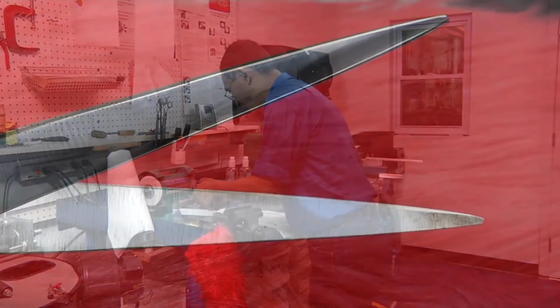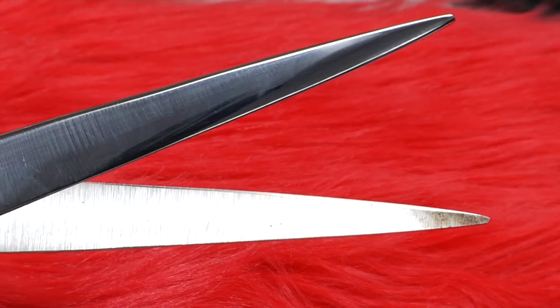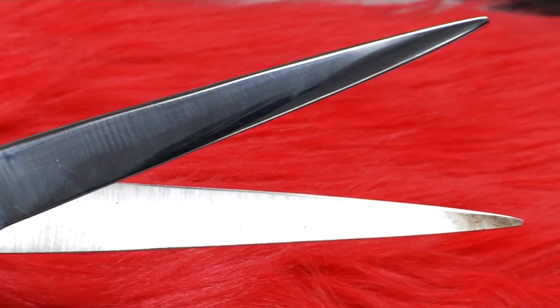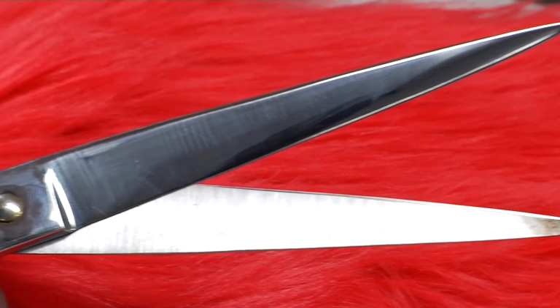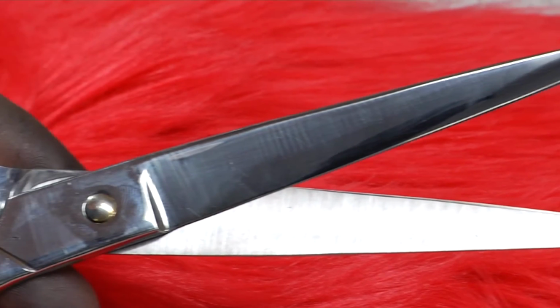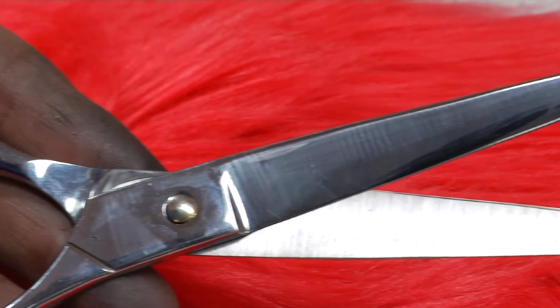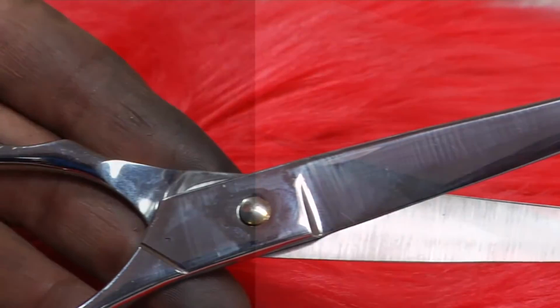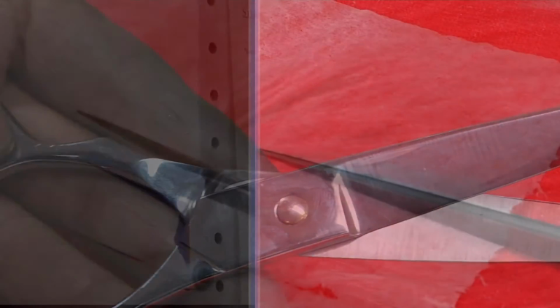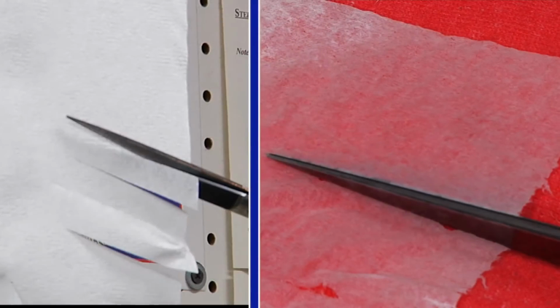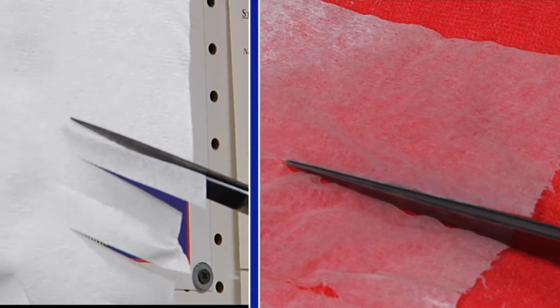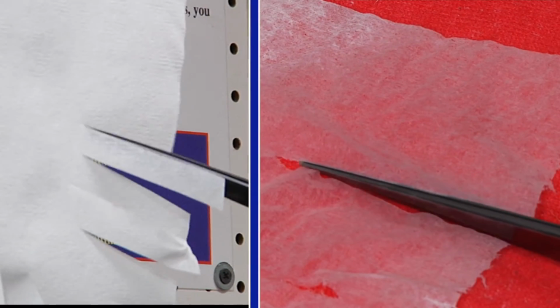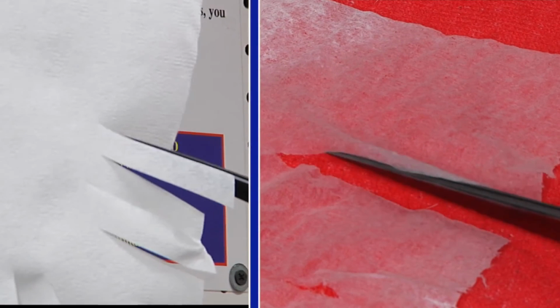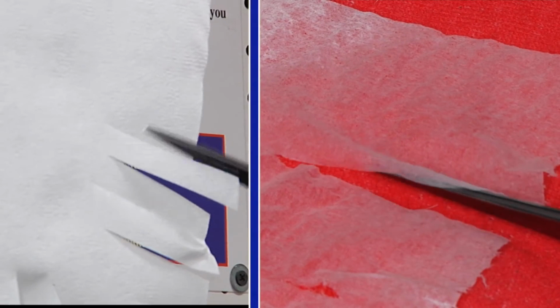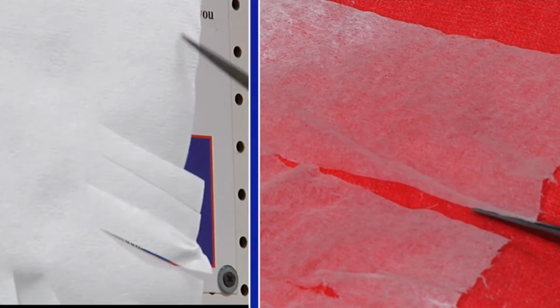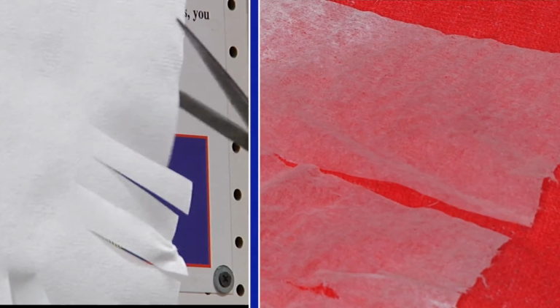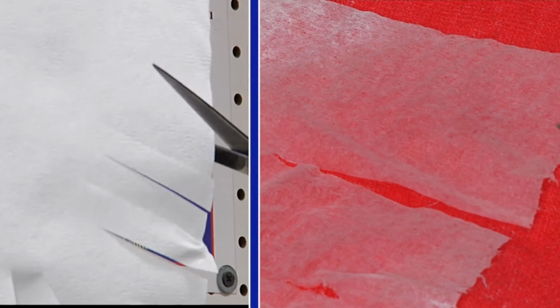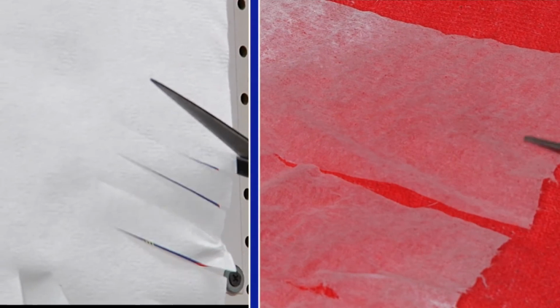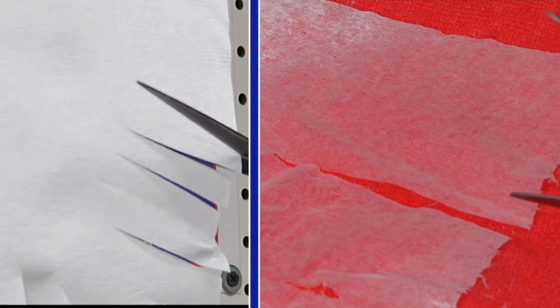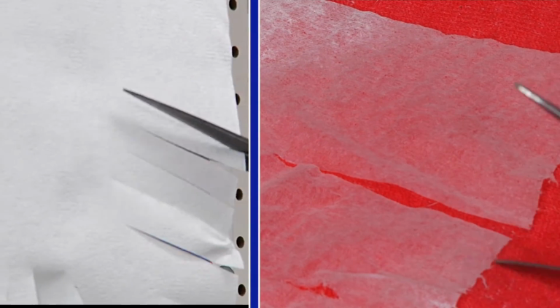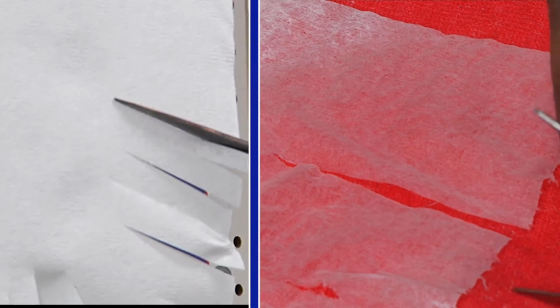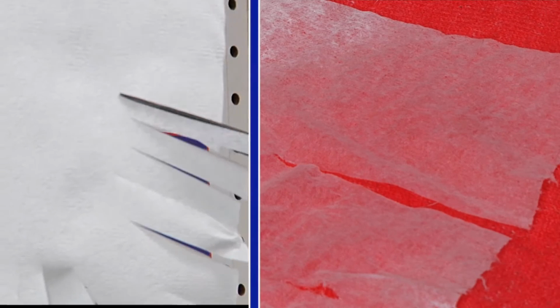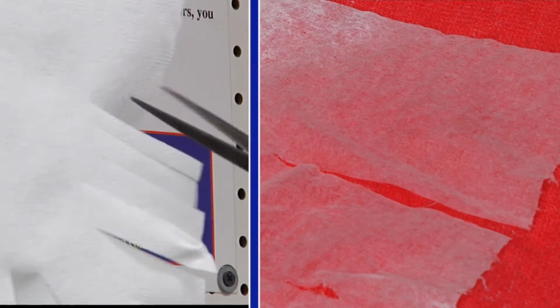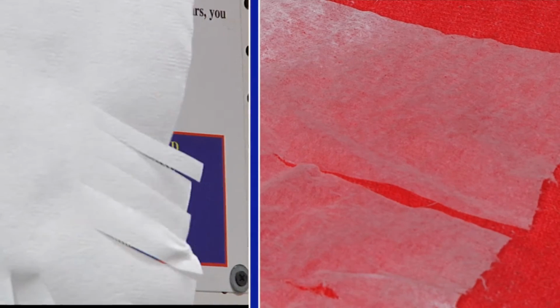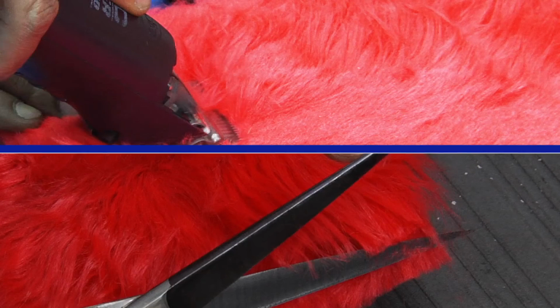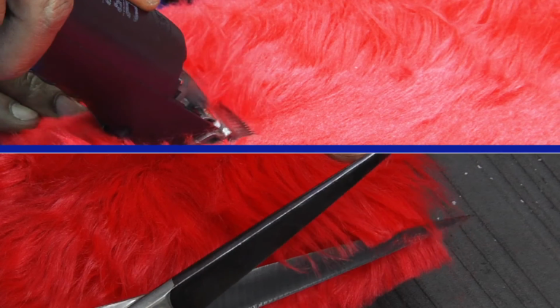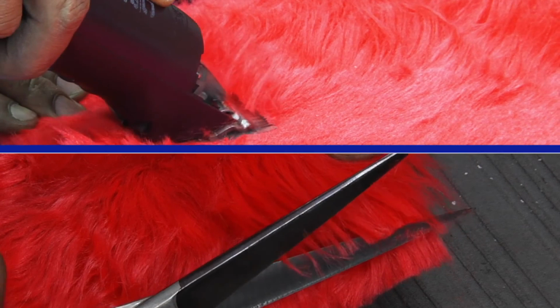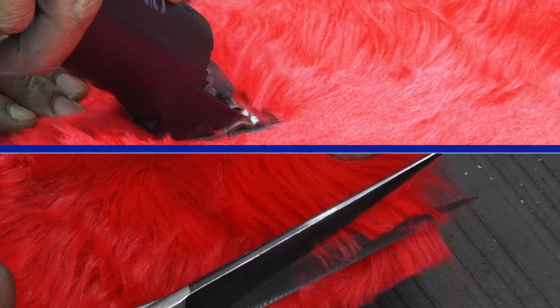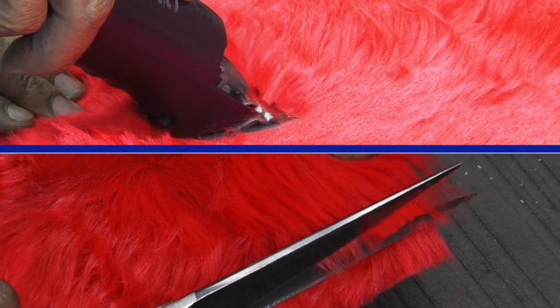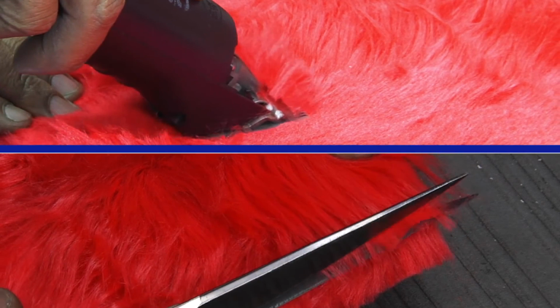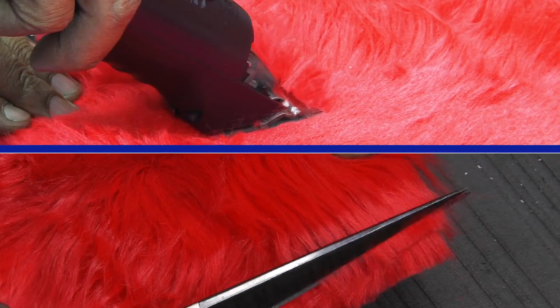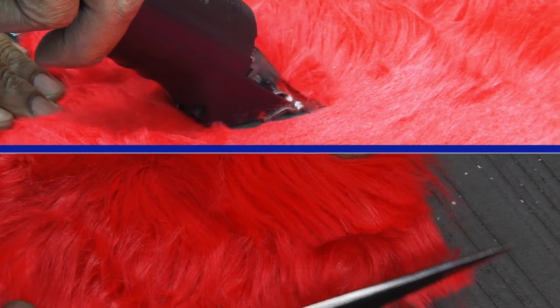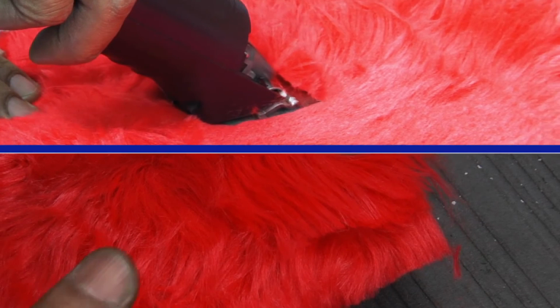The results are stunning. Watch this pair of shears effortlessly make a razor-edged cut on both dry and wet tissue paper. Your blades and shears come back sharper than when you bought them.